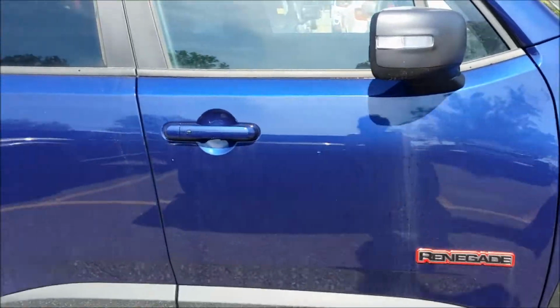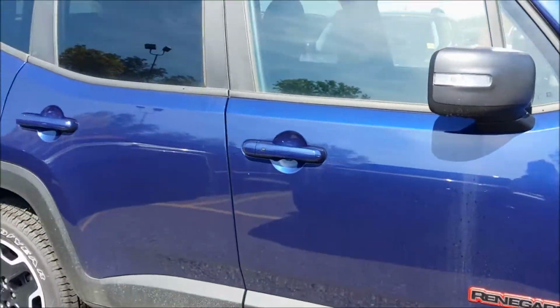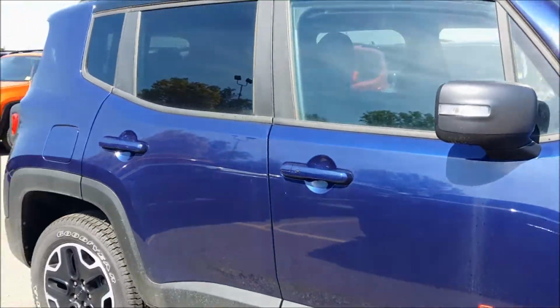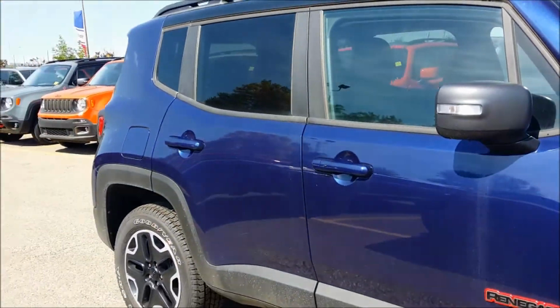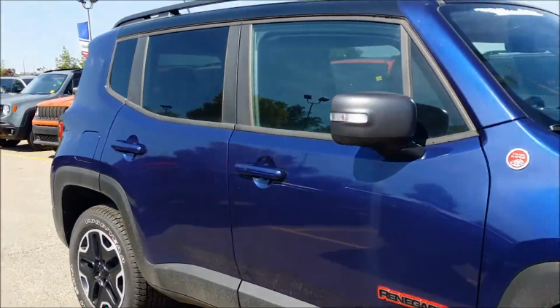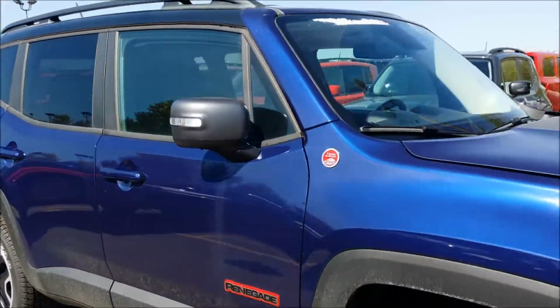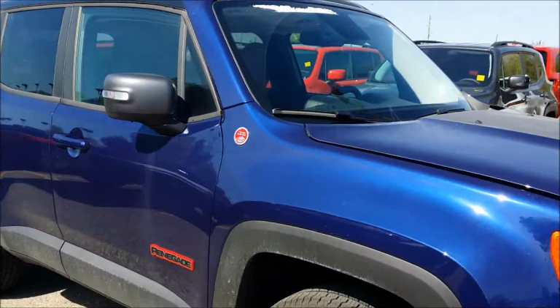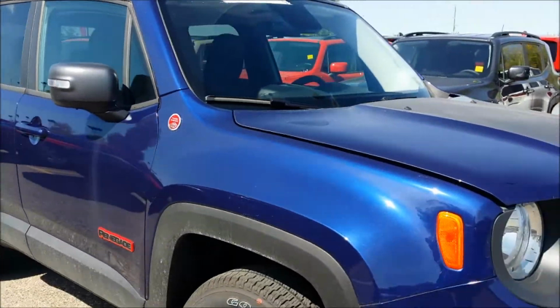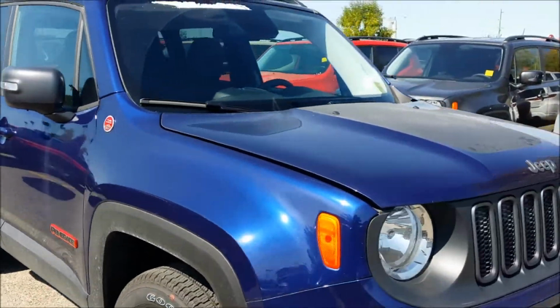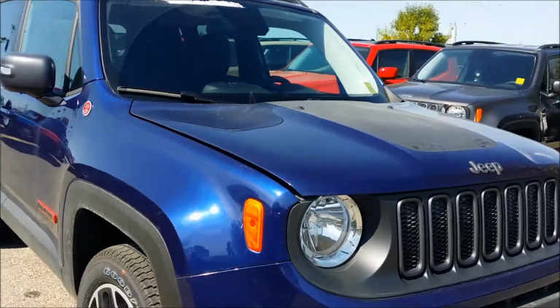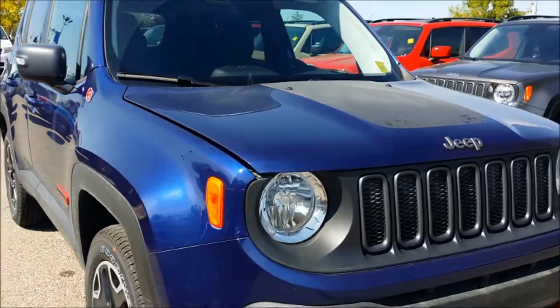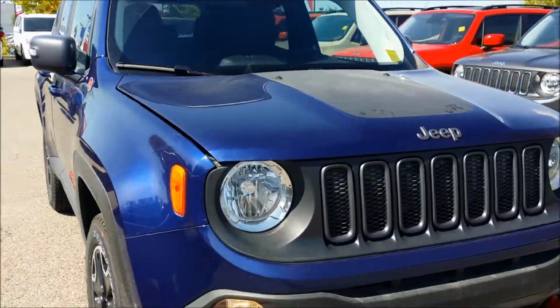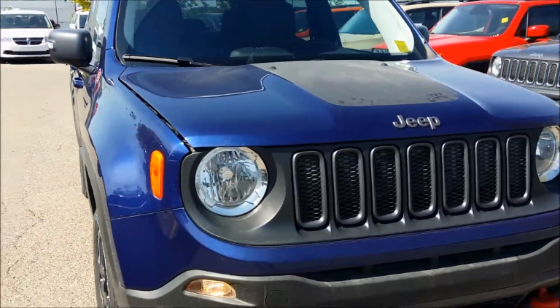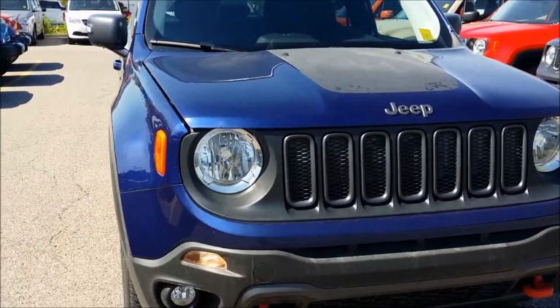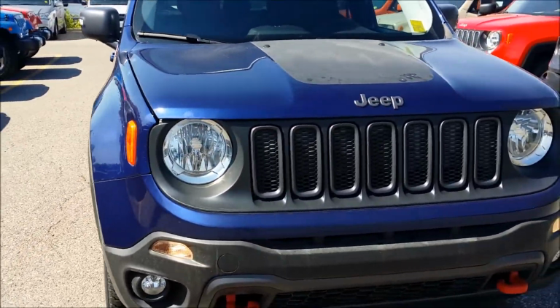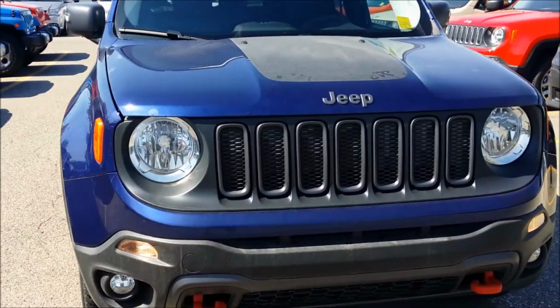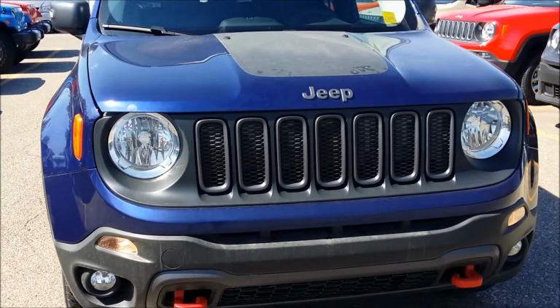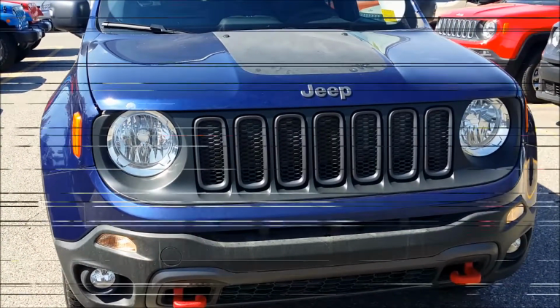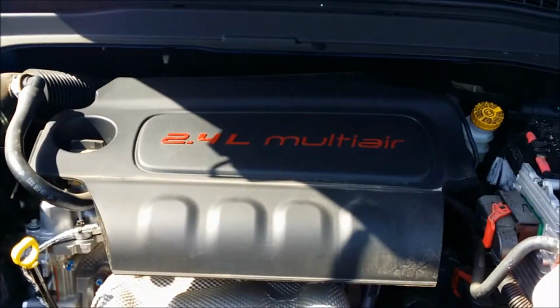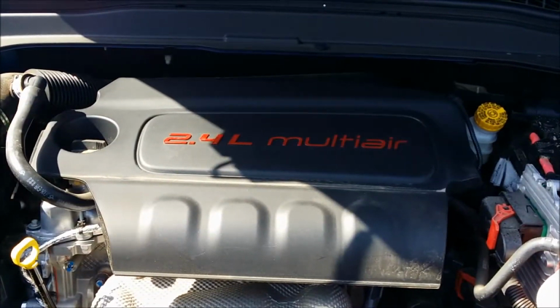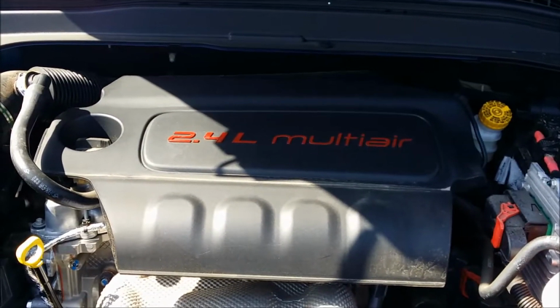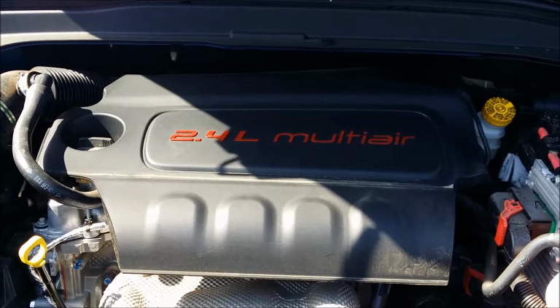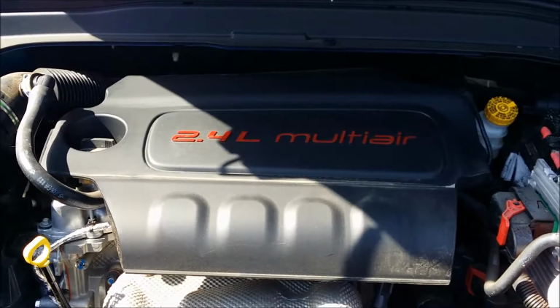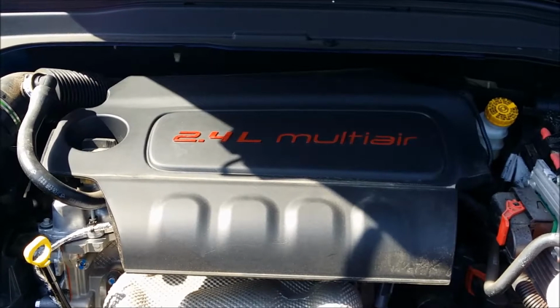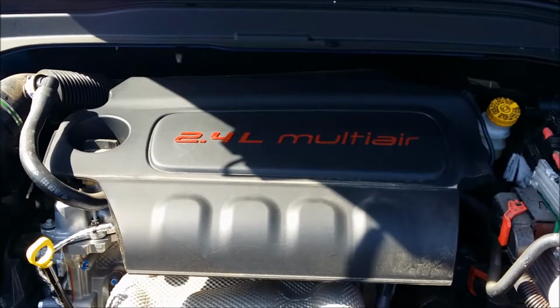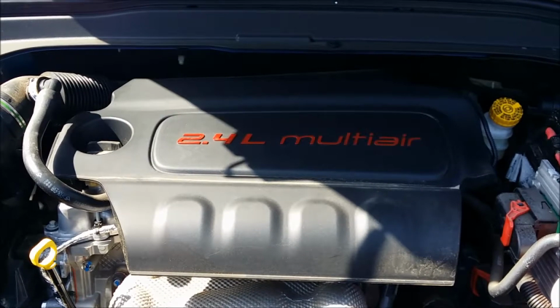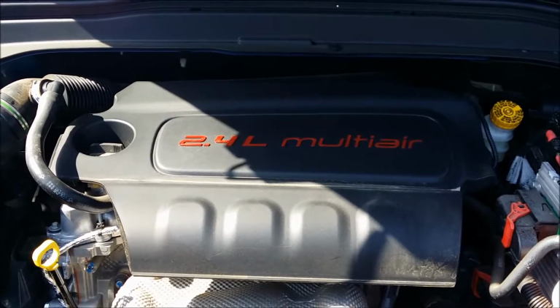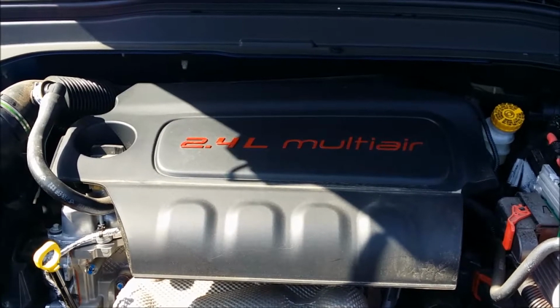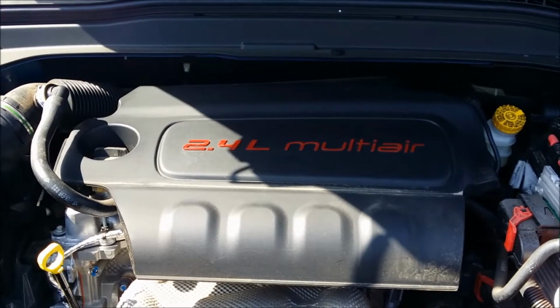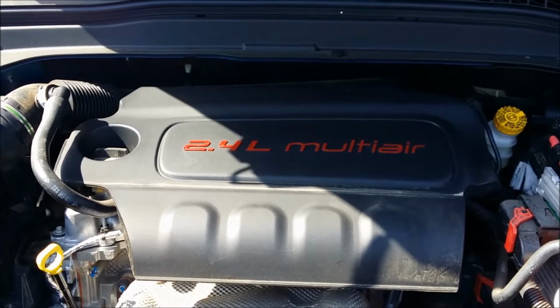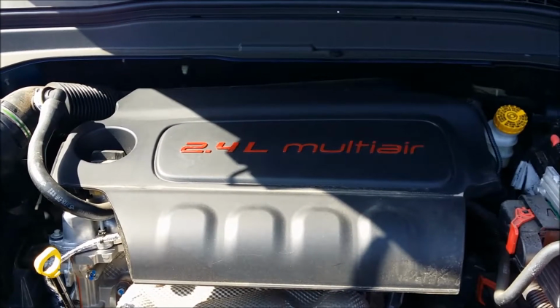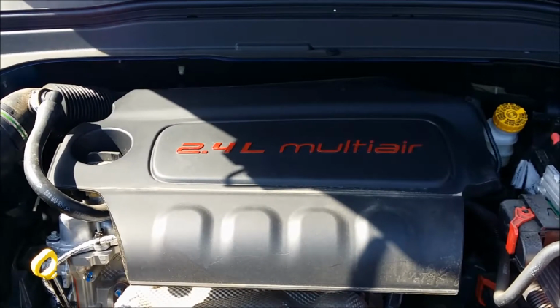Now I'm going to take you under the hood of this vehicle and show you exactly what it has to offer. Under the hood we have a 2.4 liter engine and a 9-speed automatic transmission.